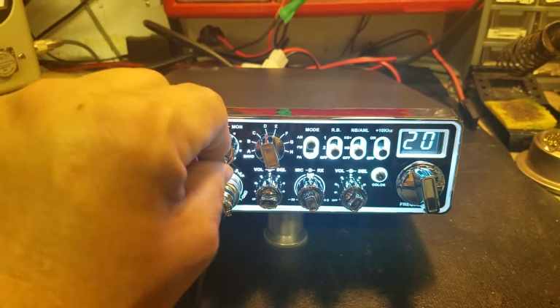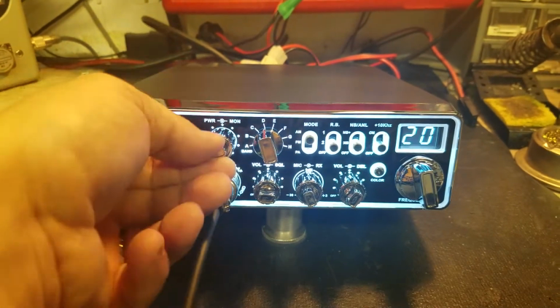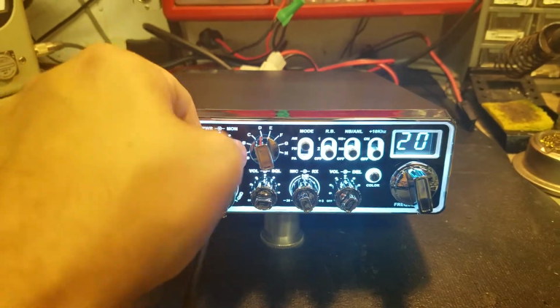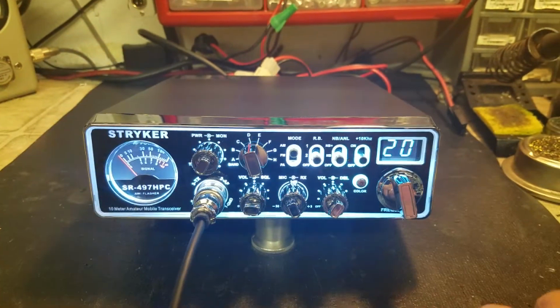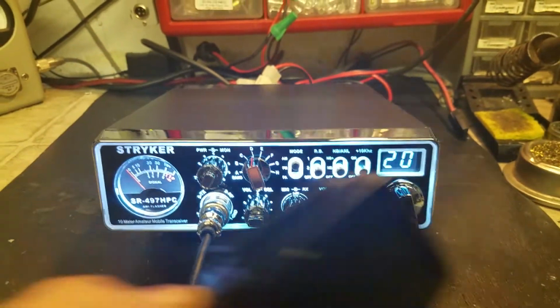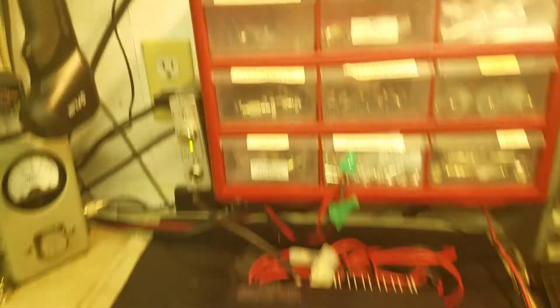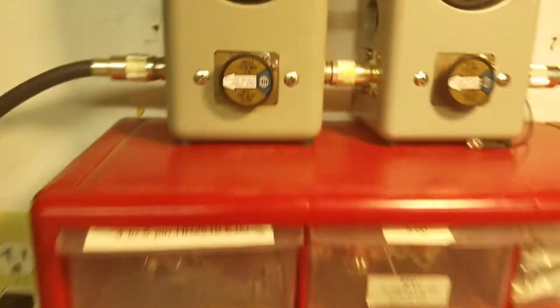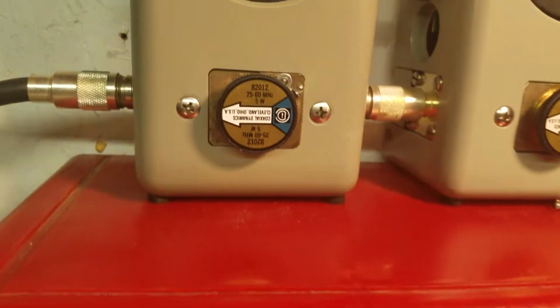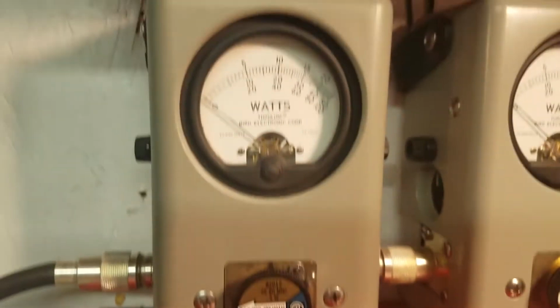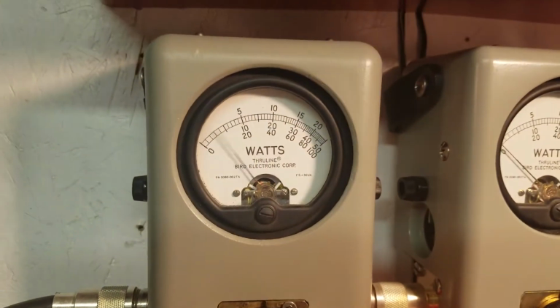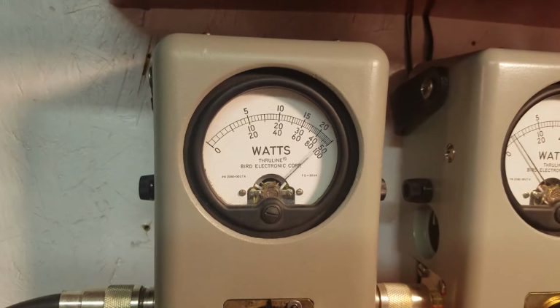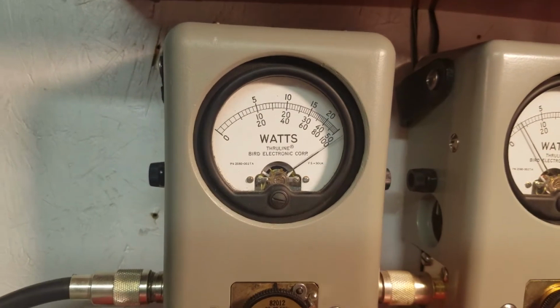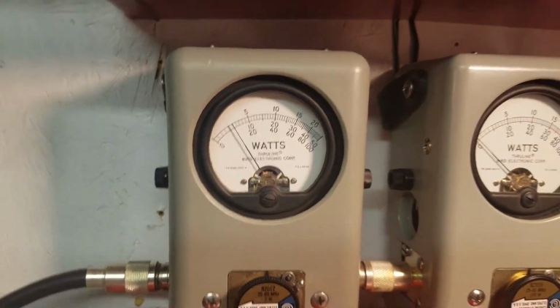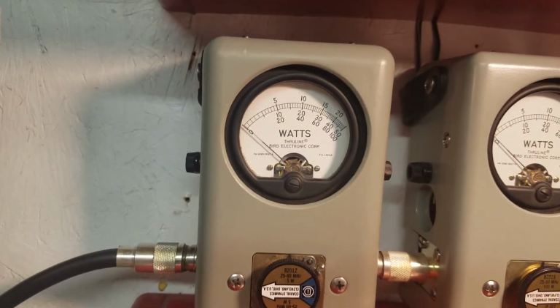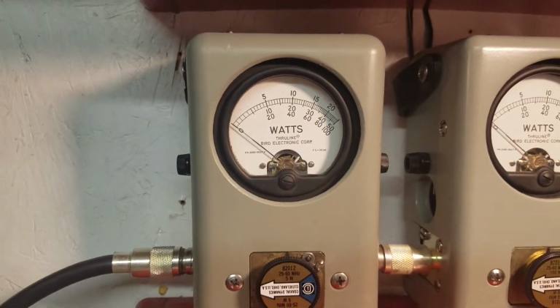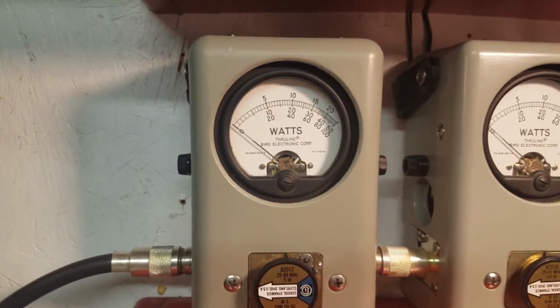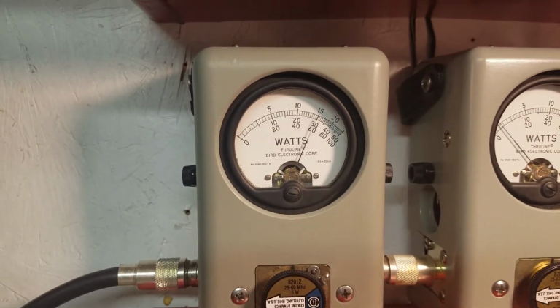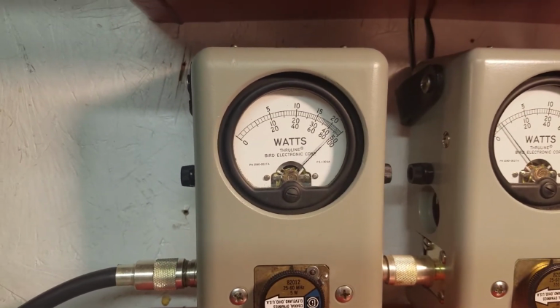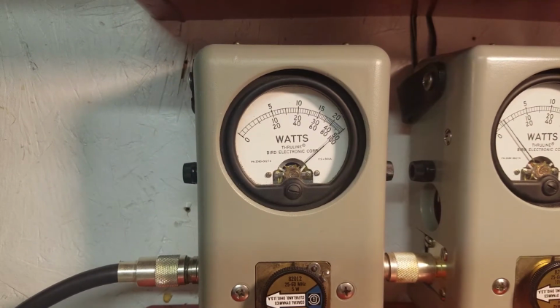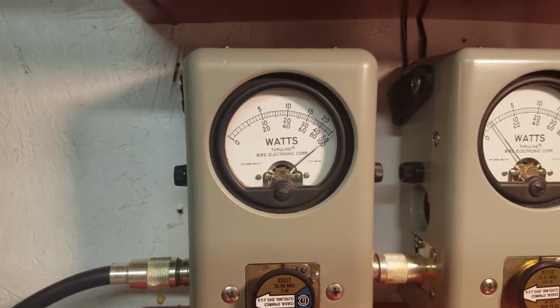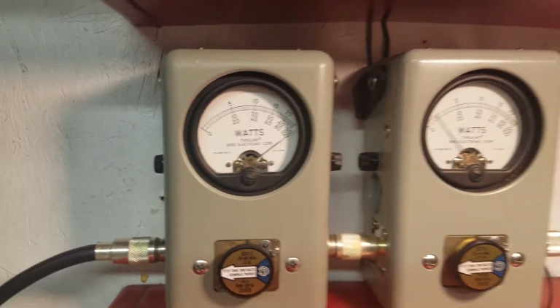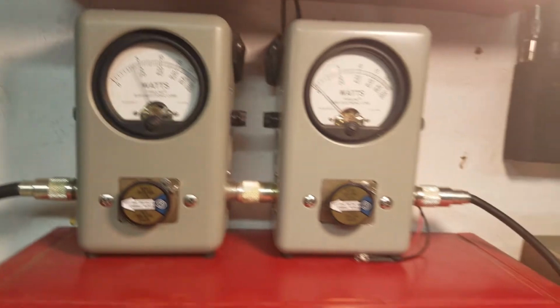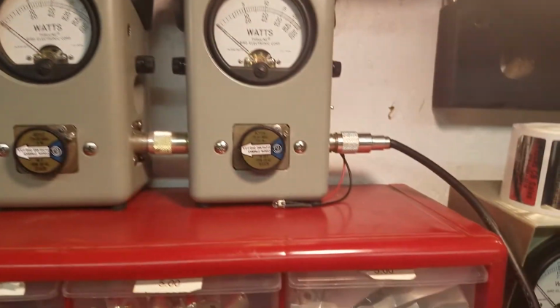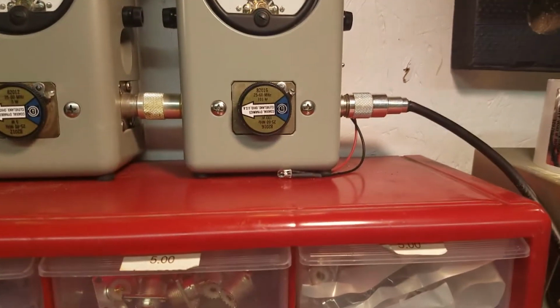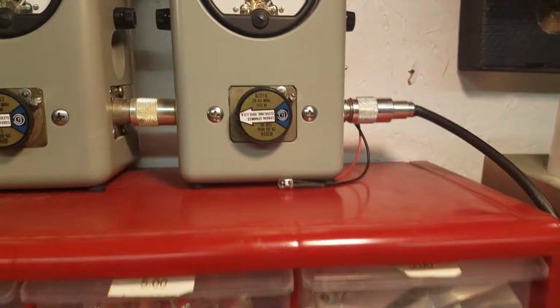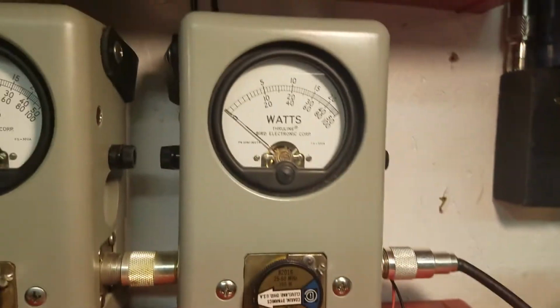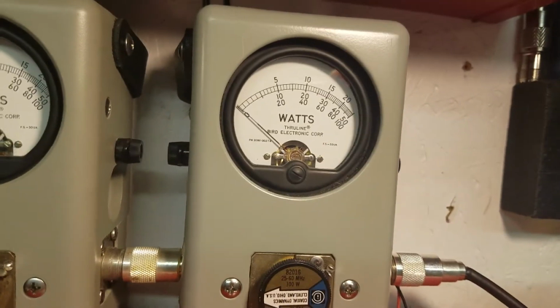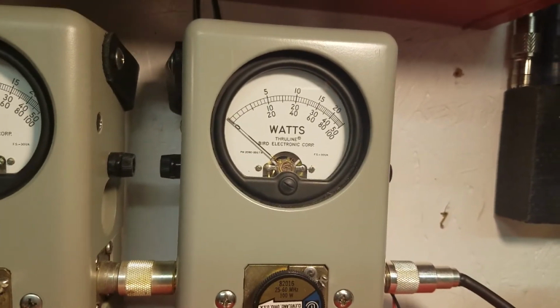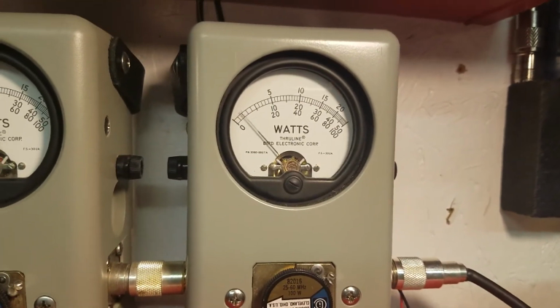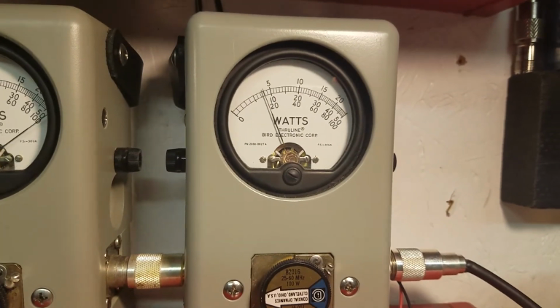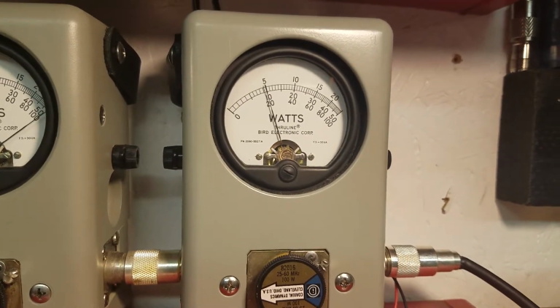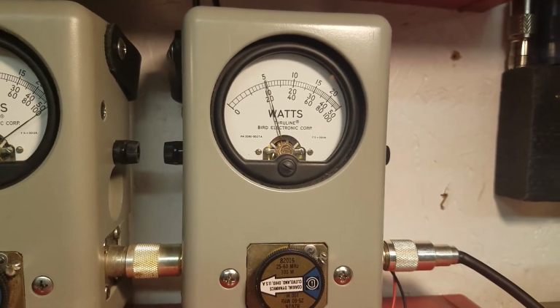Let's get right to it. RF power all the way down. 5 watt slug. 5 watts of carrier. 5 watt slug — roll the carrier all the way up. 20 watts.